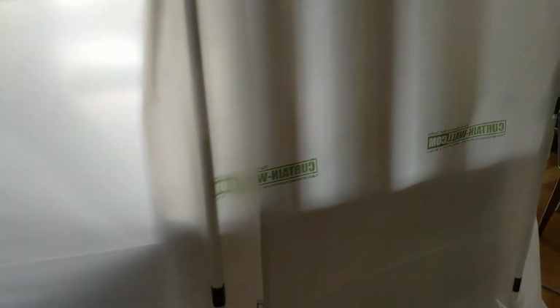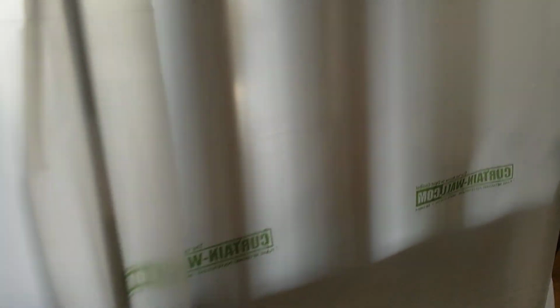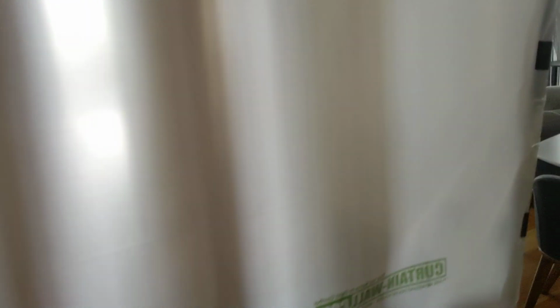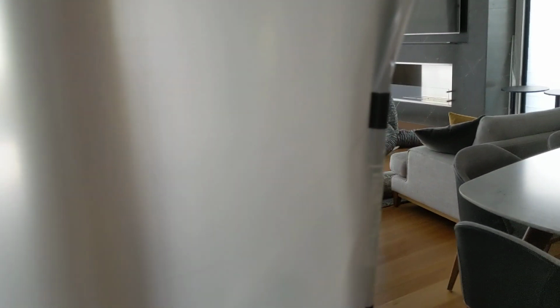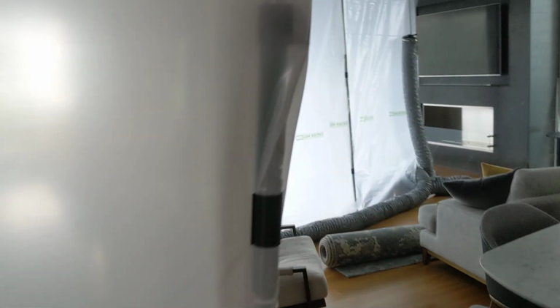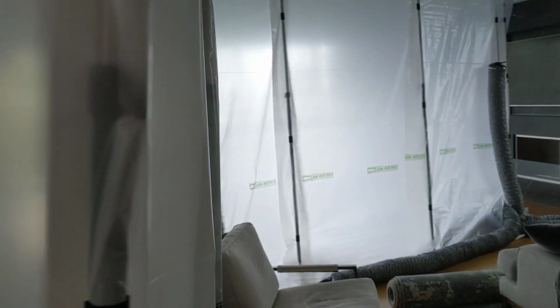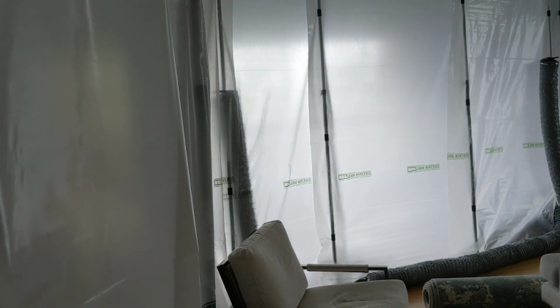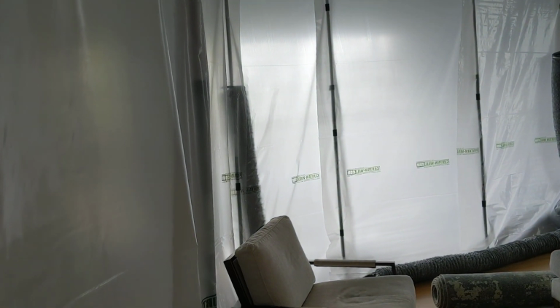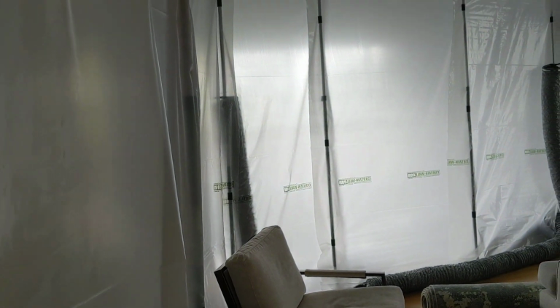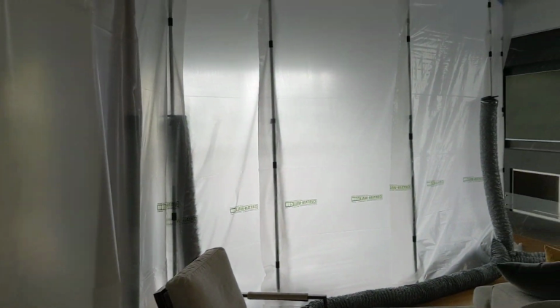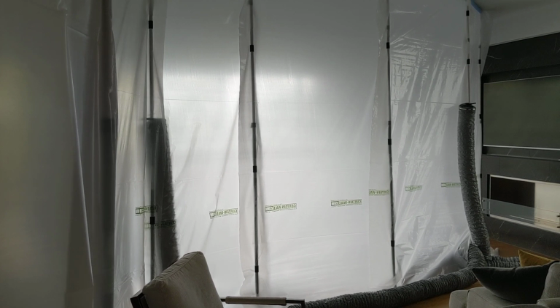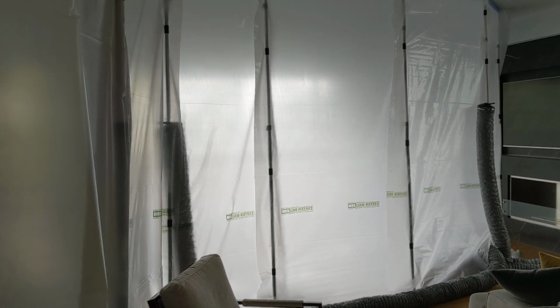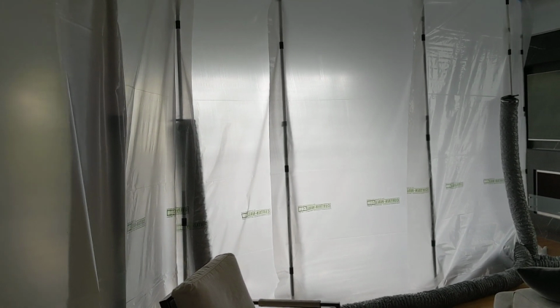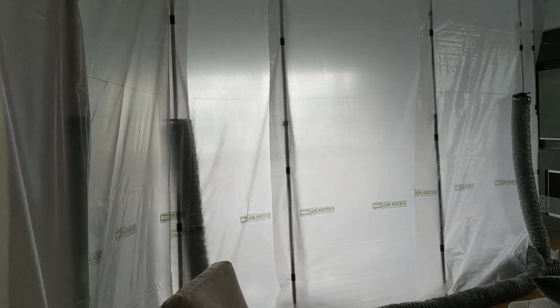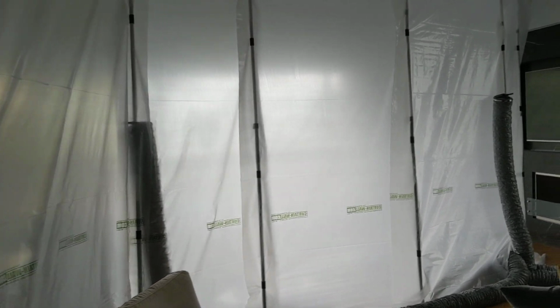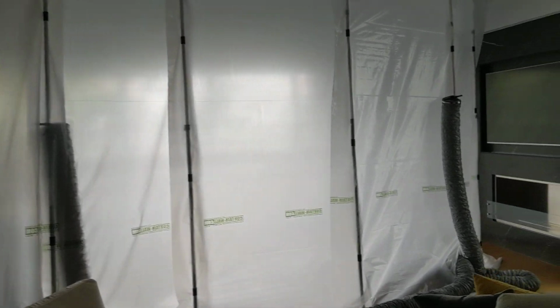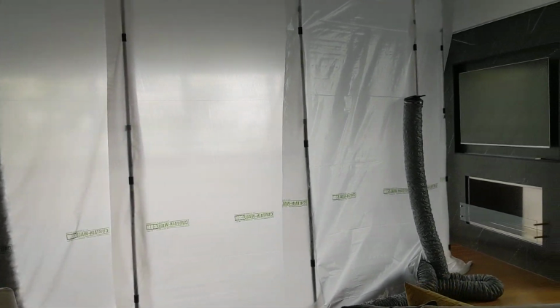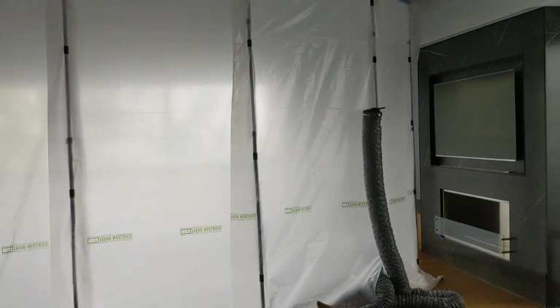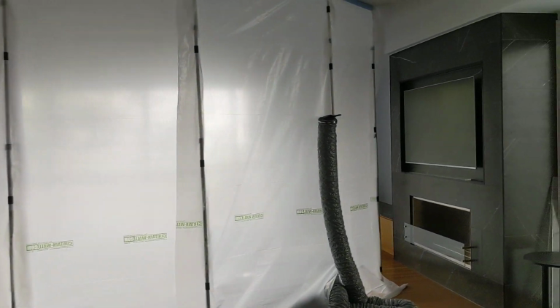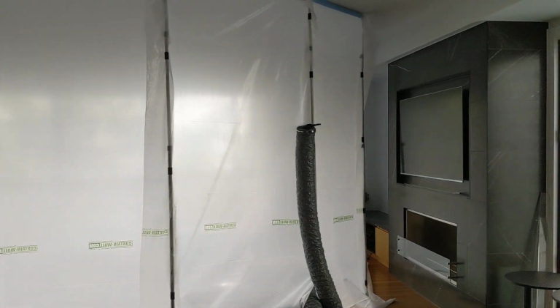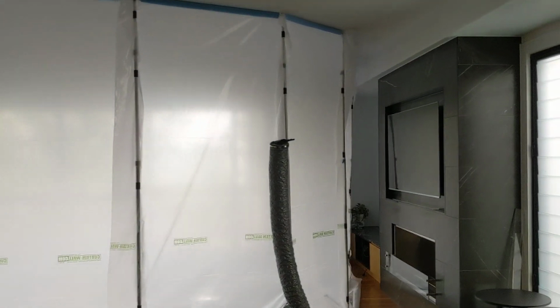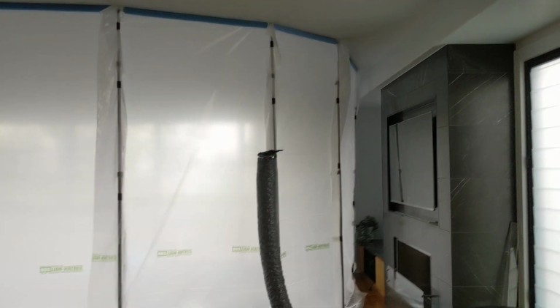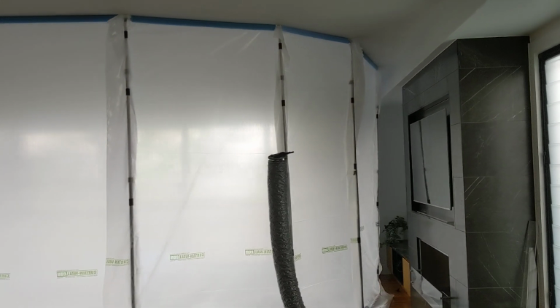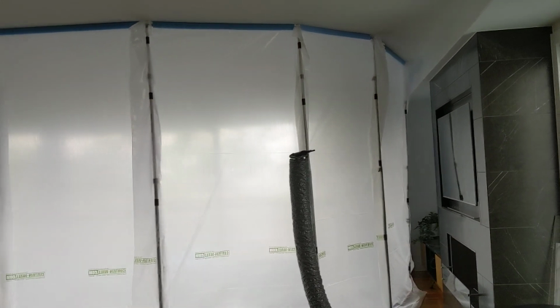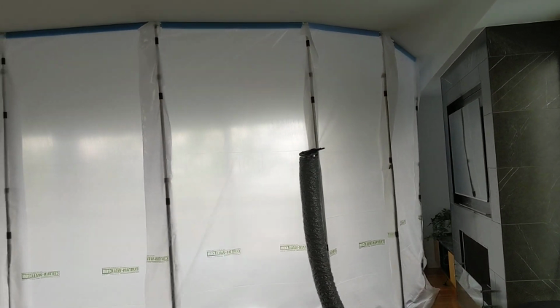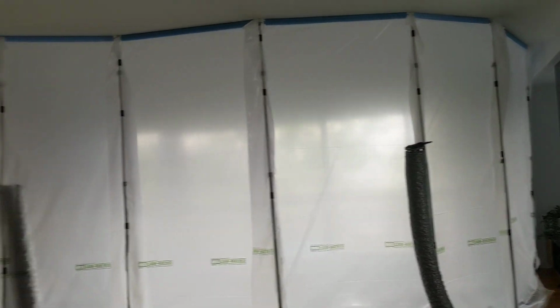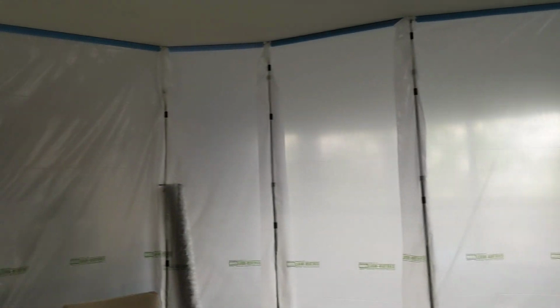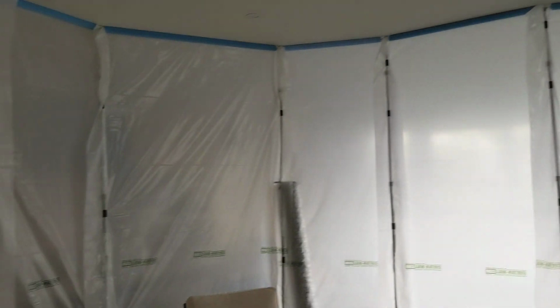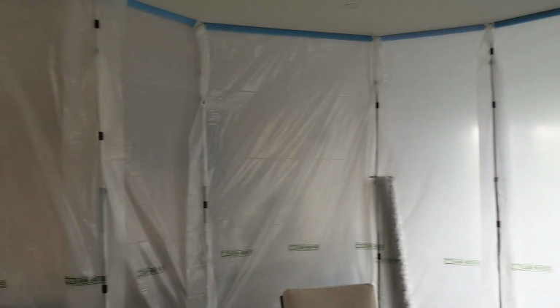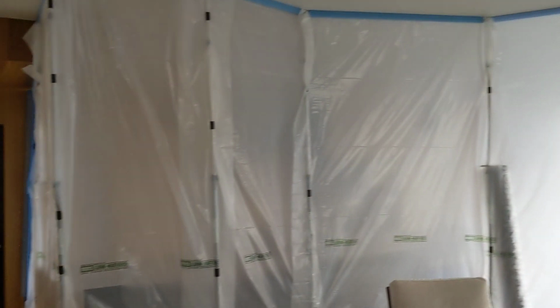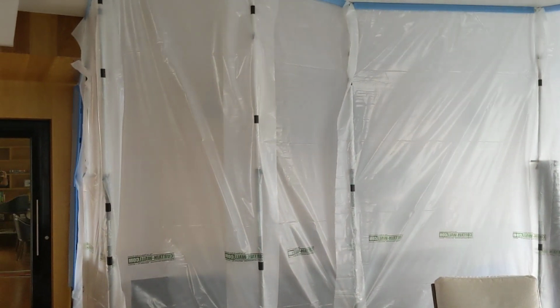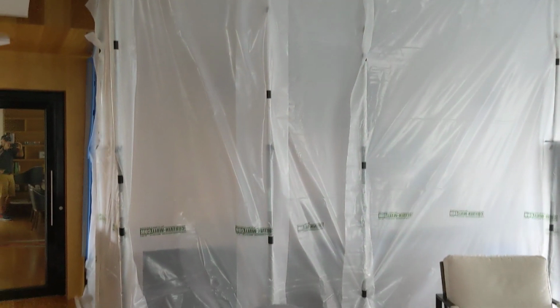We've already dried downstairs where it was coming through these doors — this is the second one. You can see this curtain wall goes all the way around. Thanks for watching.